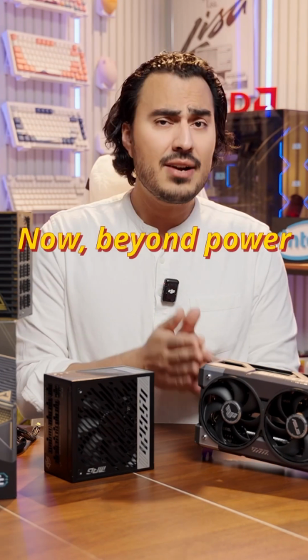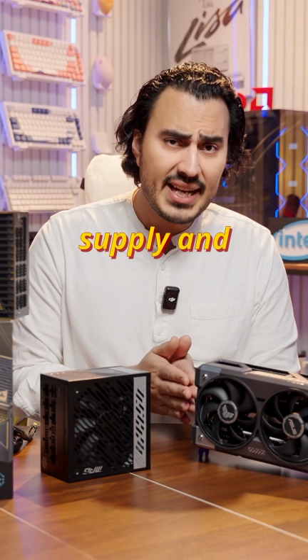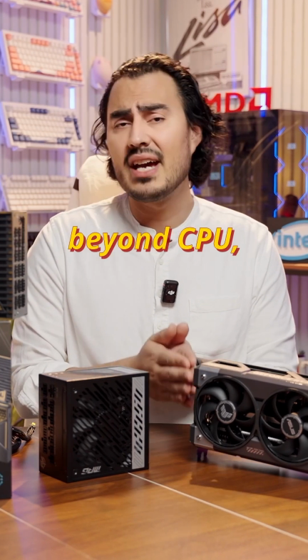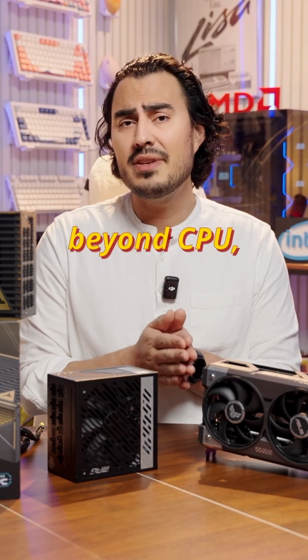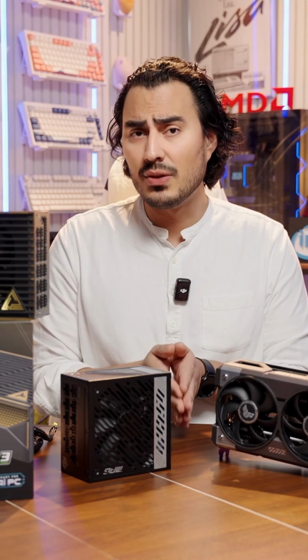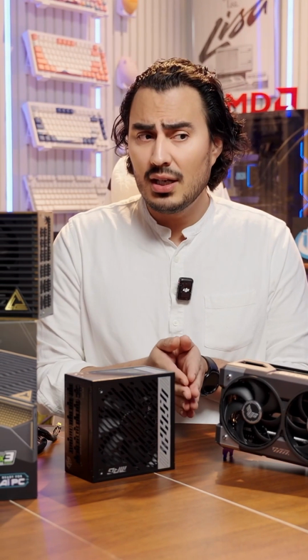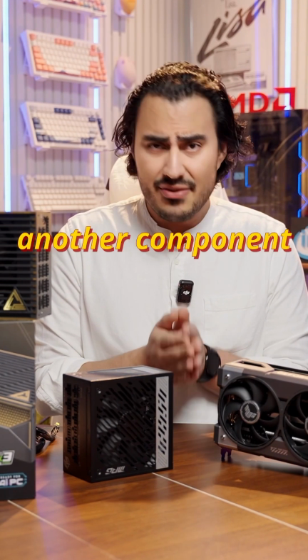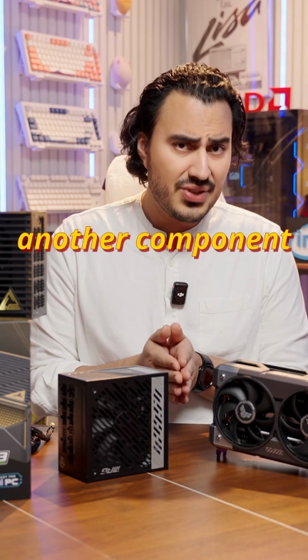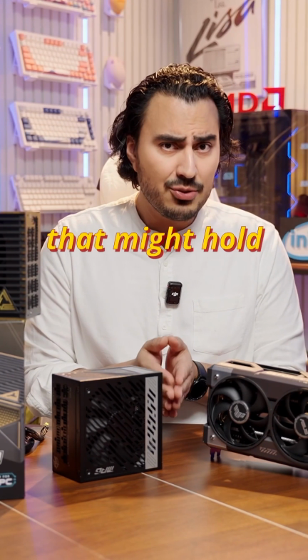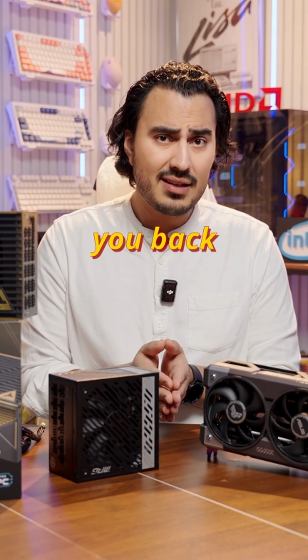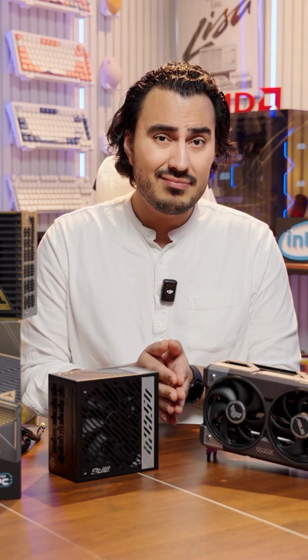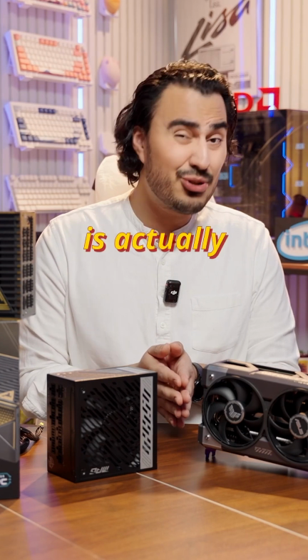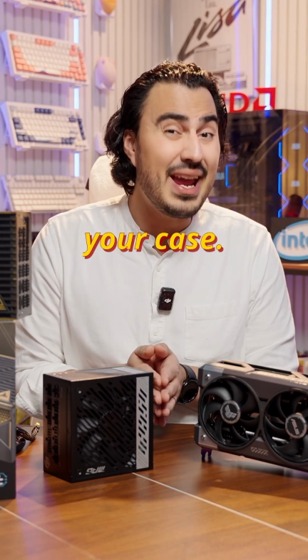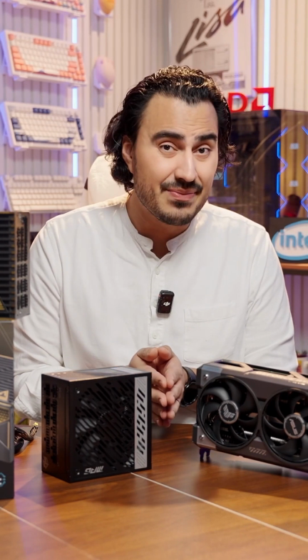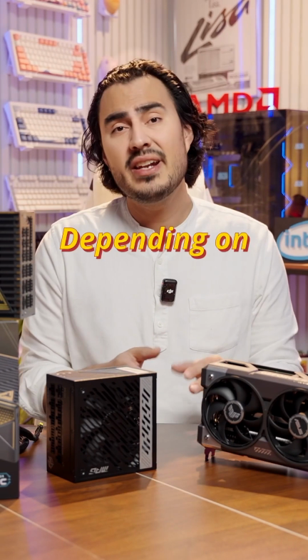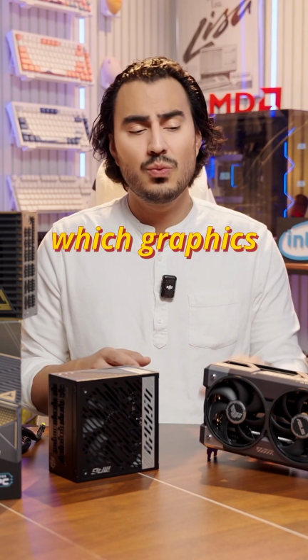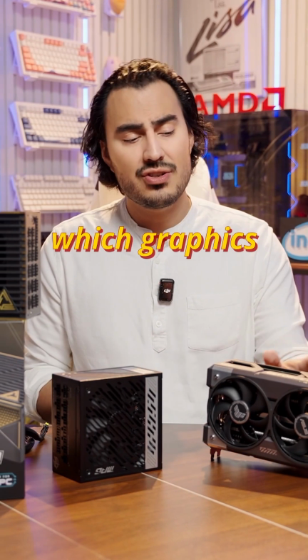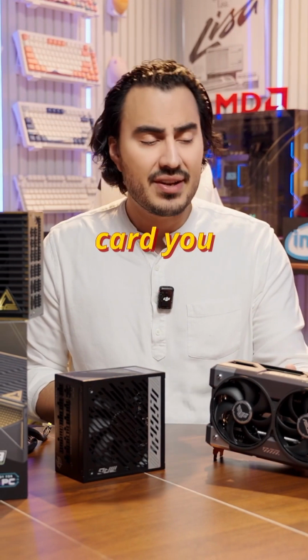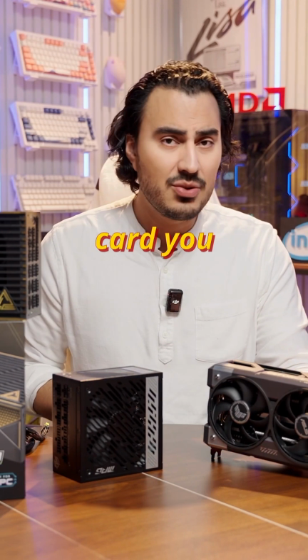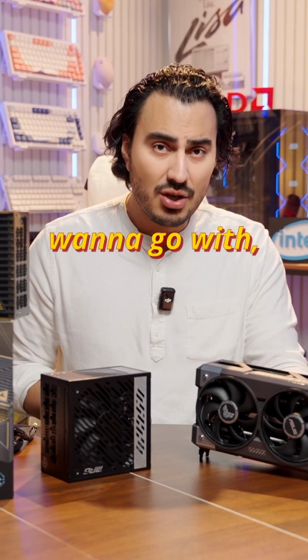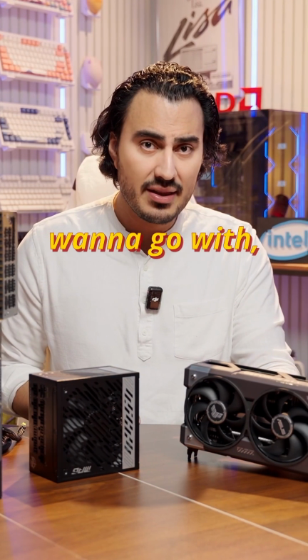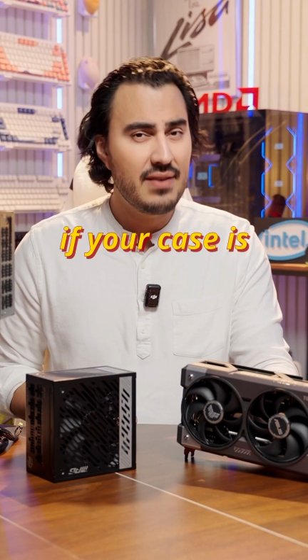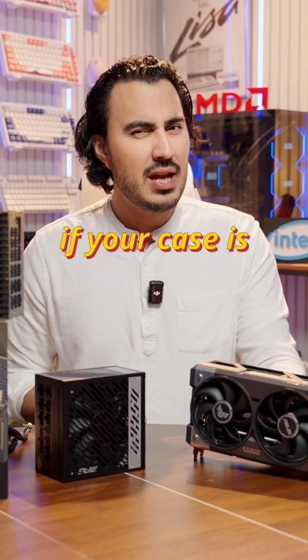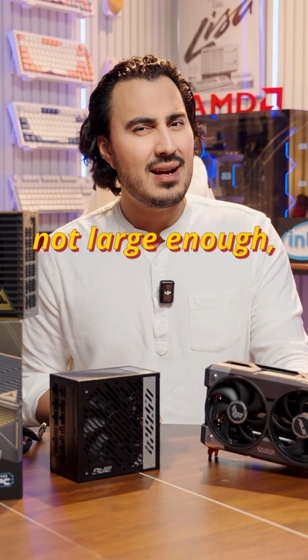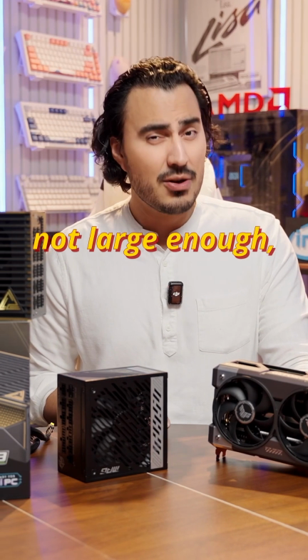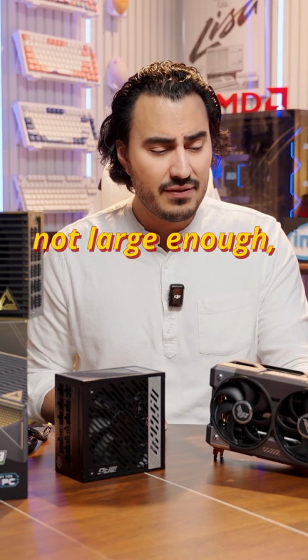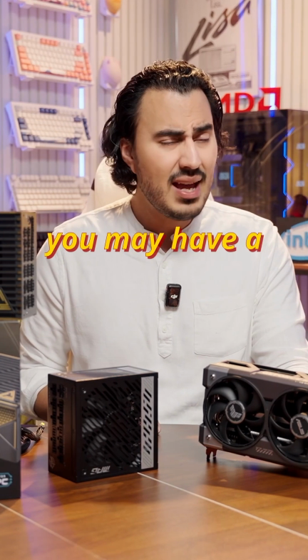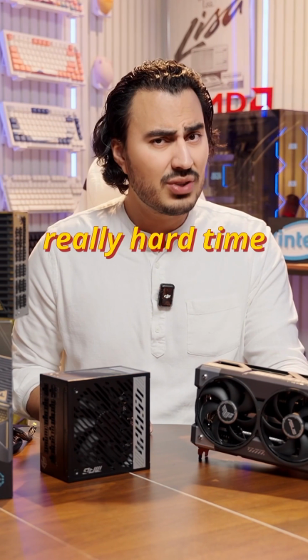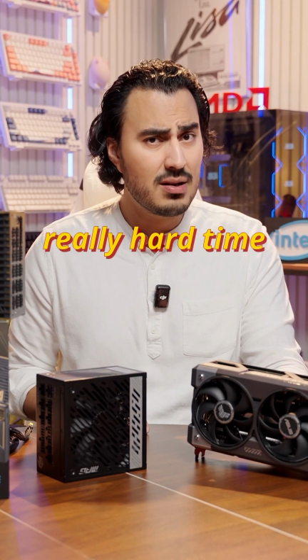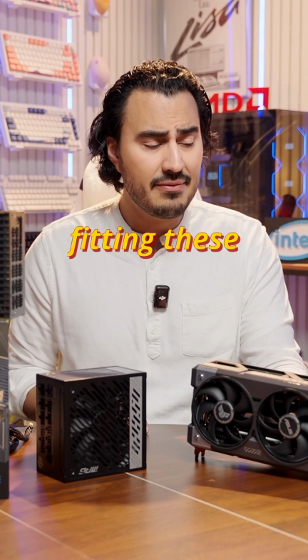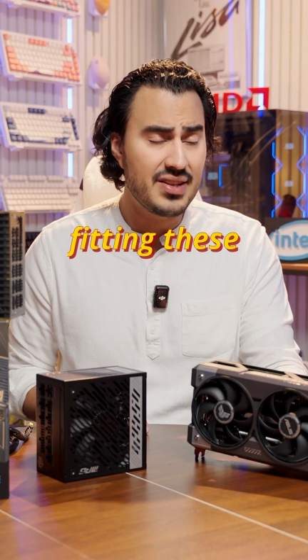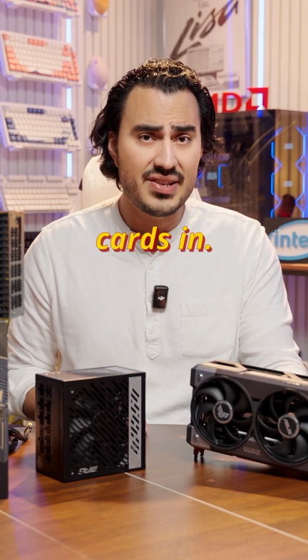Beyond power supply and beyond CPU, another component that might hold you back is actually your case. Depending on which graphics card you want to go with, if your case is not large enough, you may have a really hard time fitting these cards in.